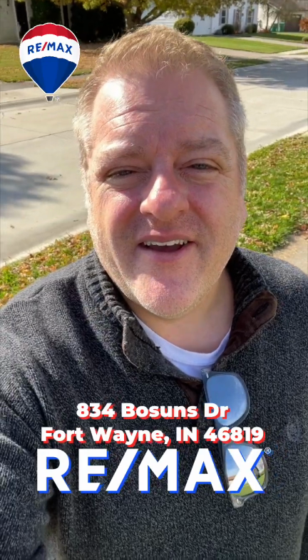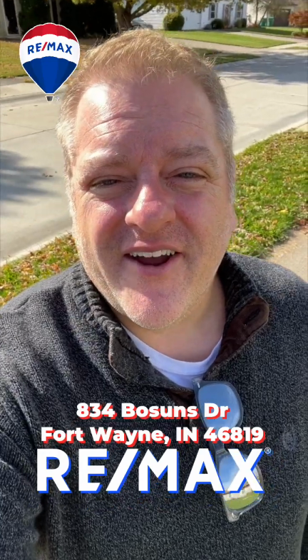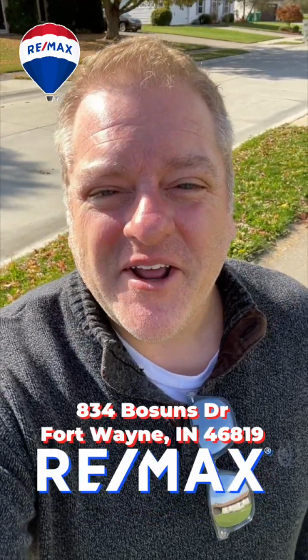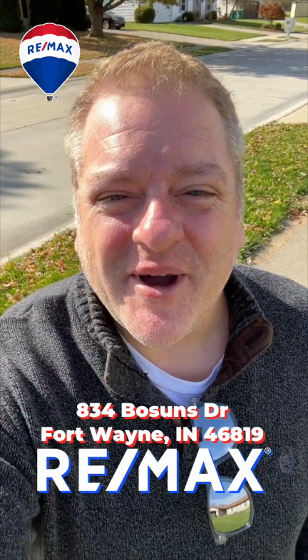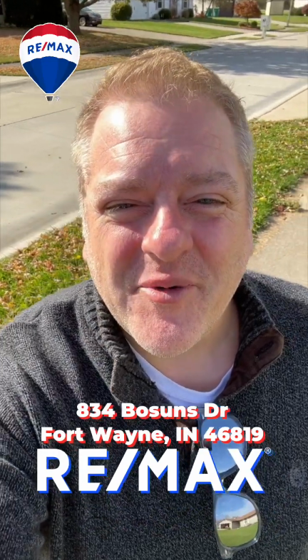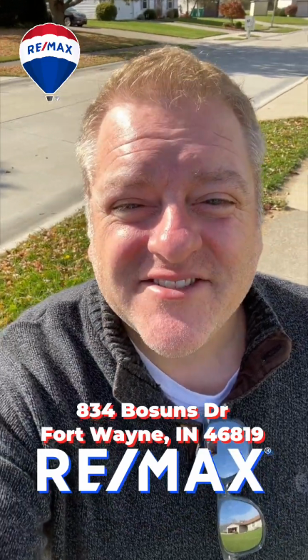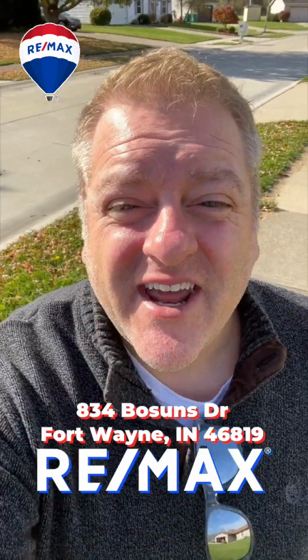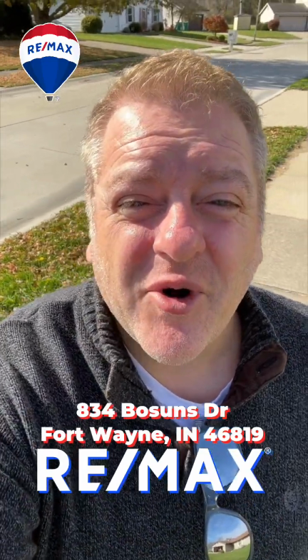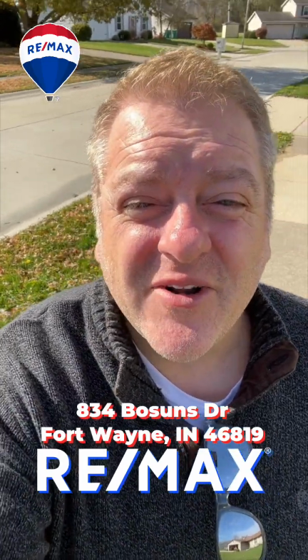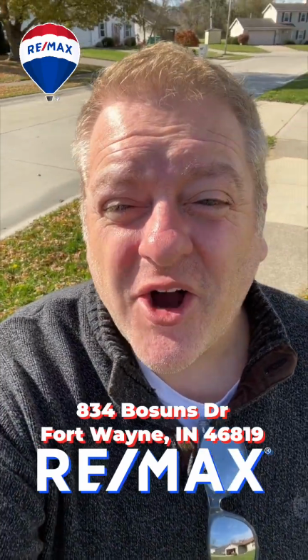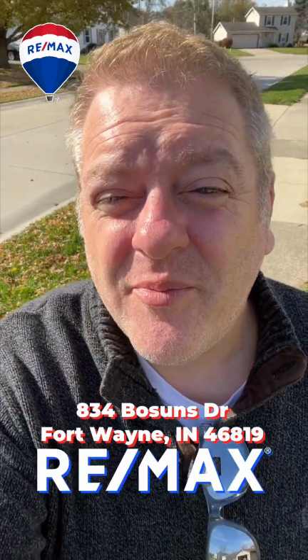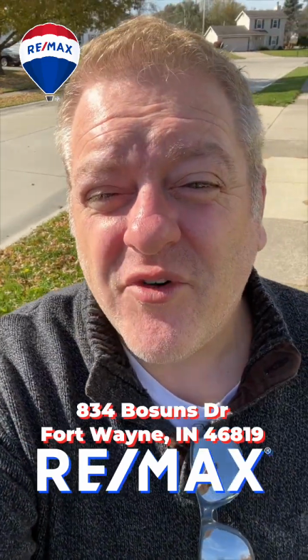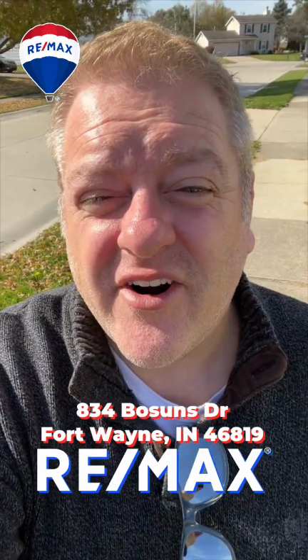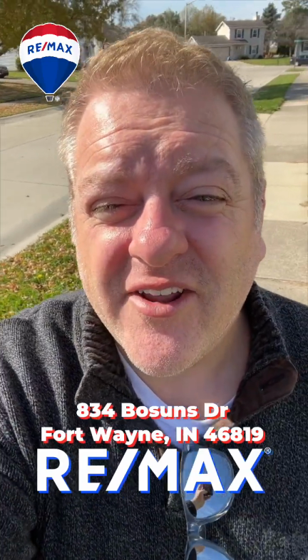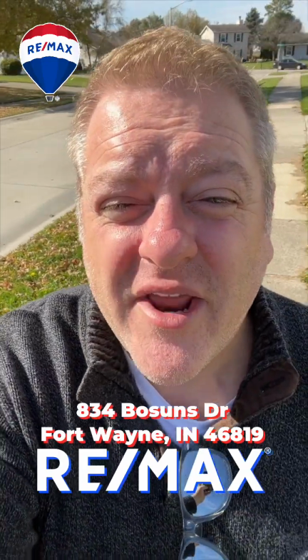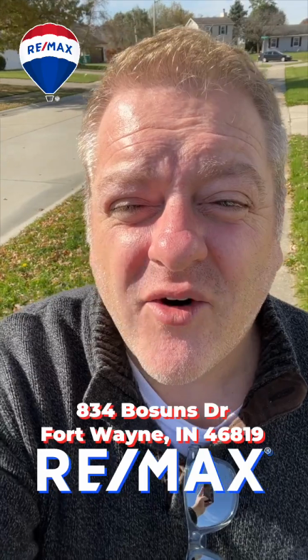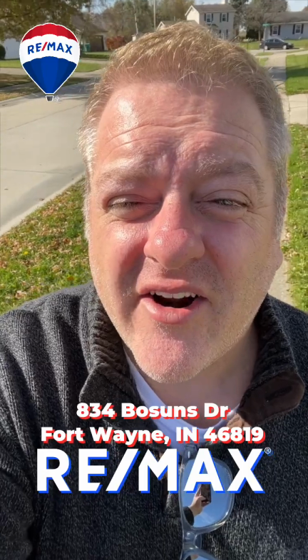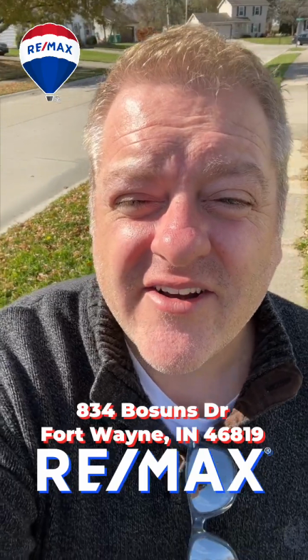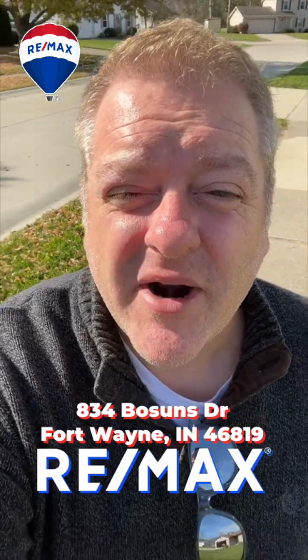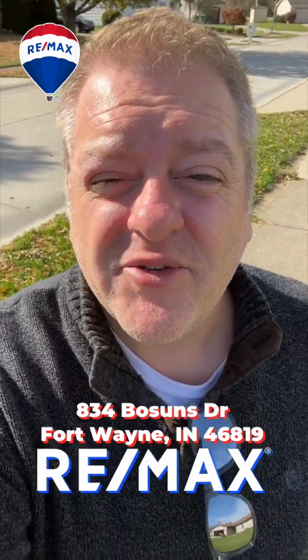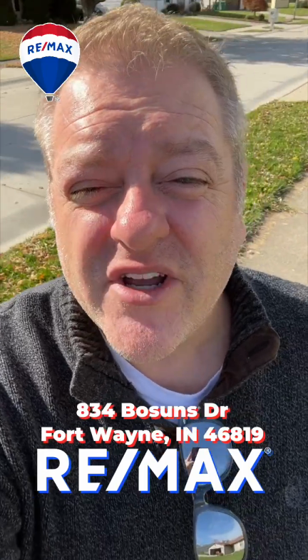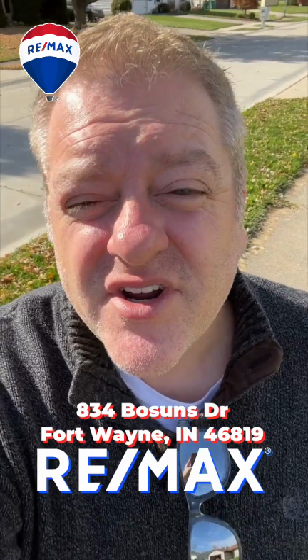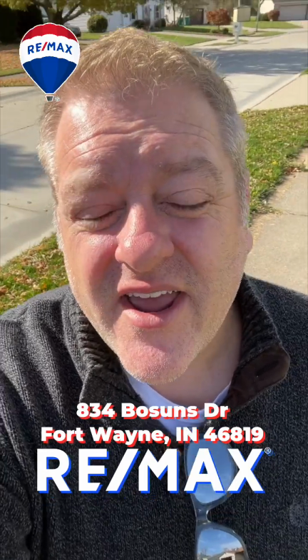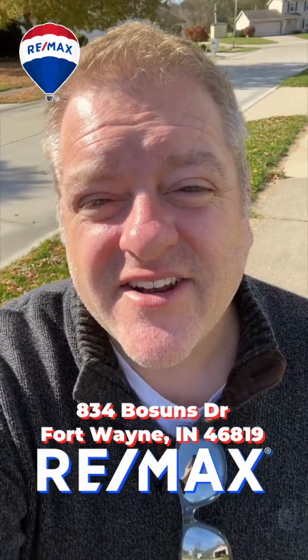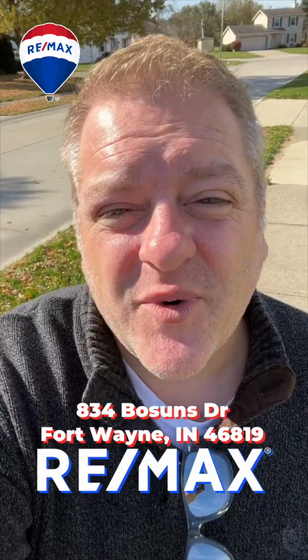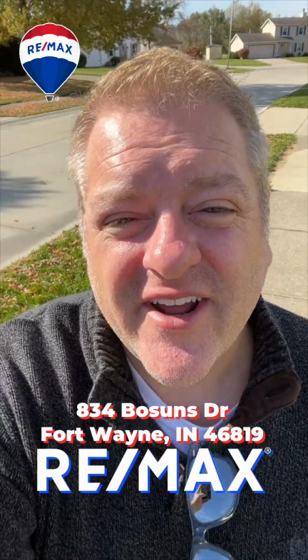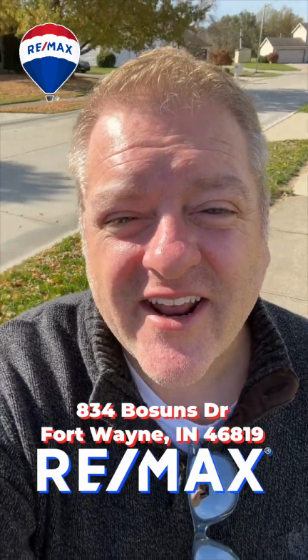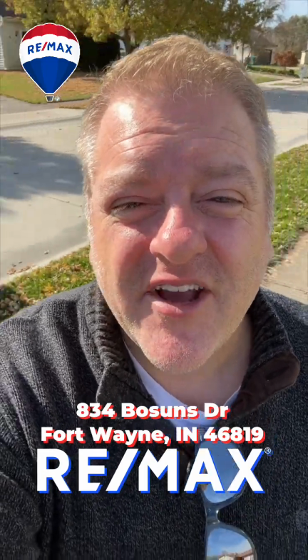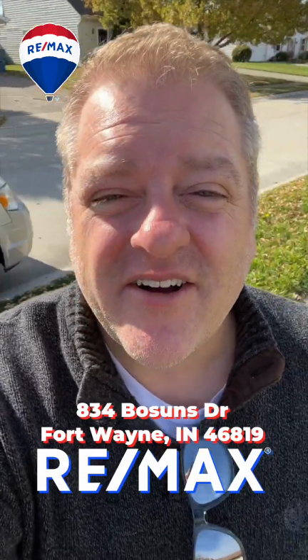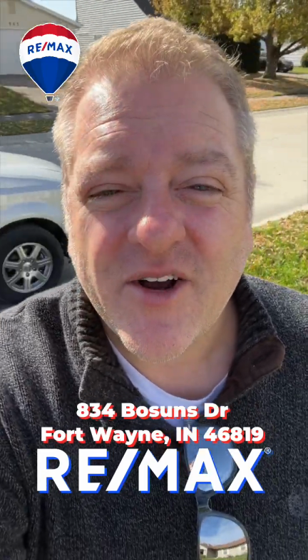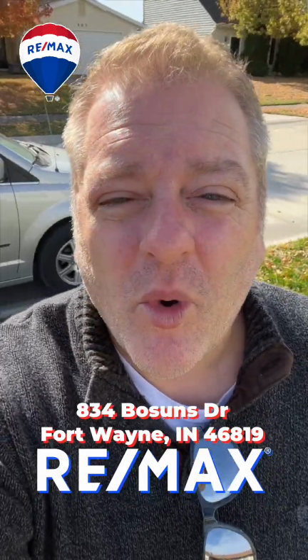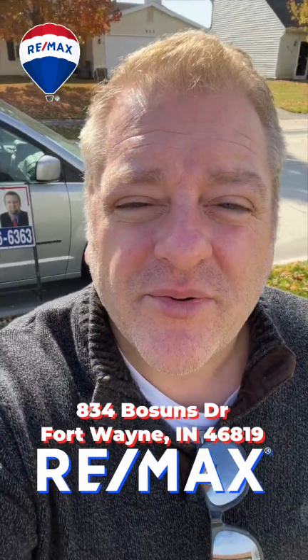Hey everybody, it's Micah3Max and today we're listing a home over here in the Weendale area in Mariners Ridge, and I just wanted to give you a quick walk-through.